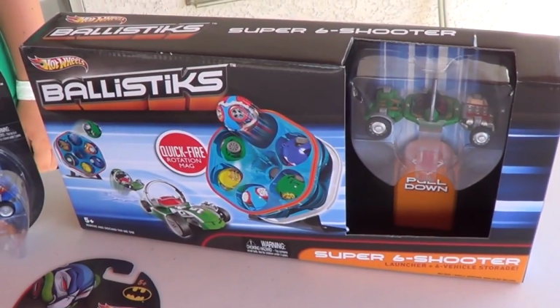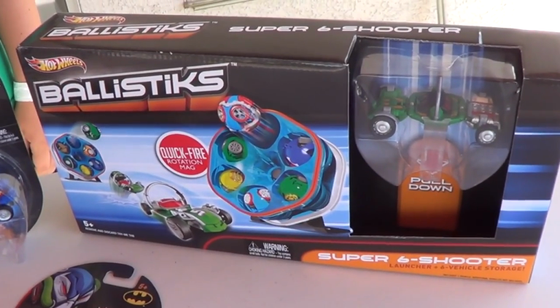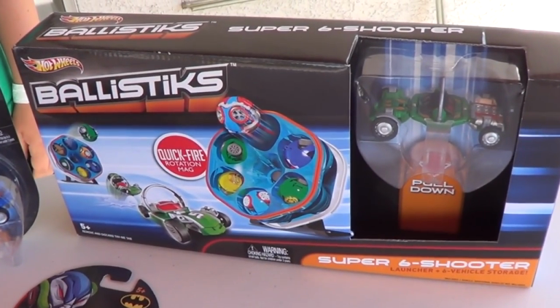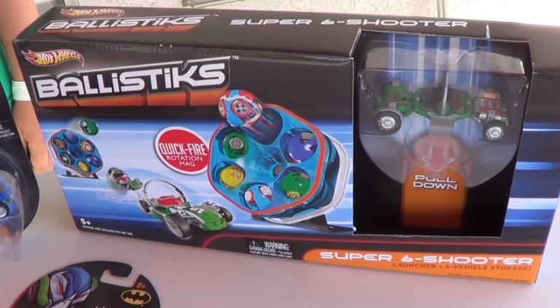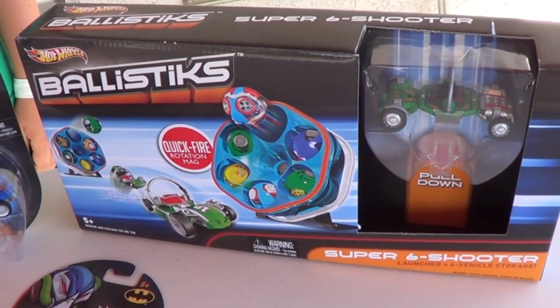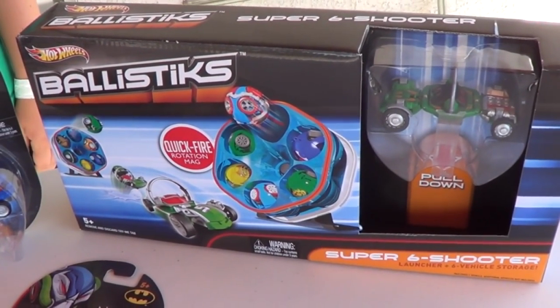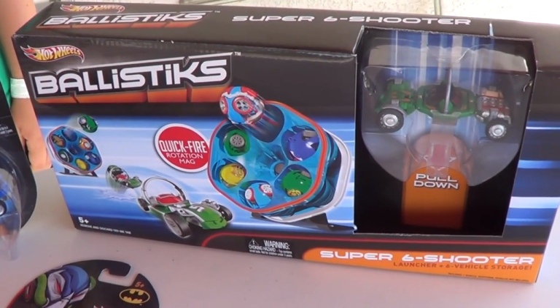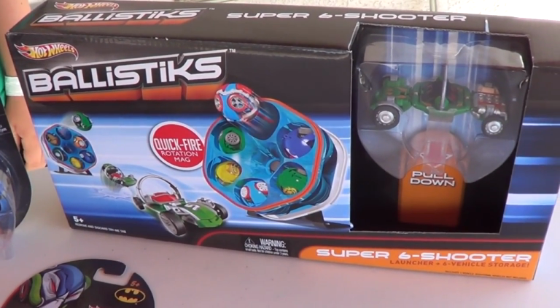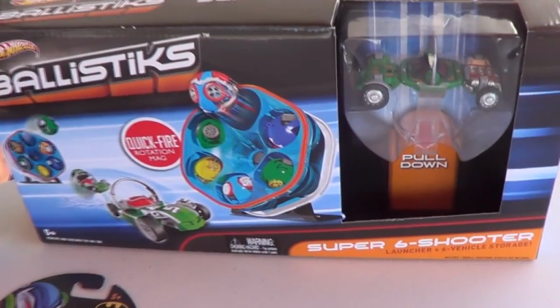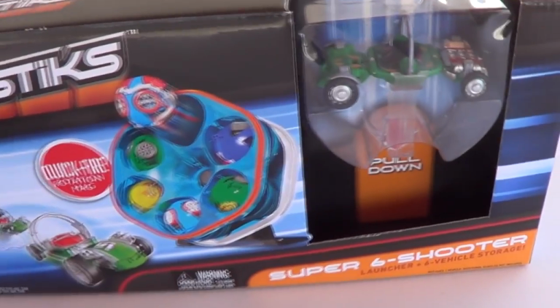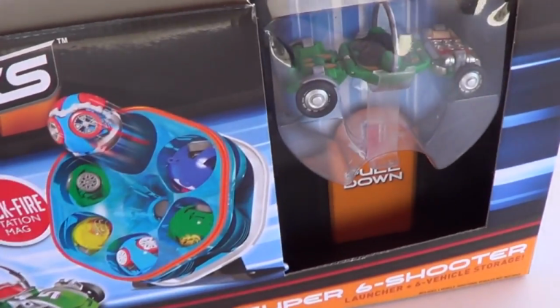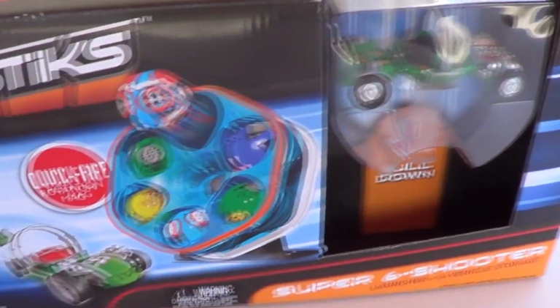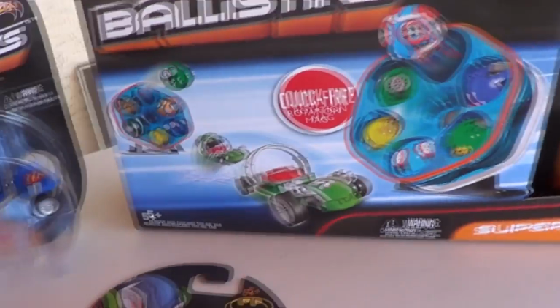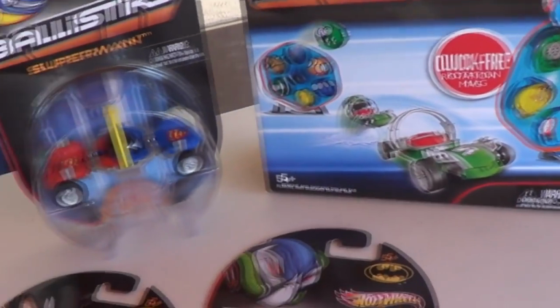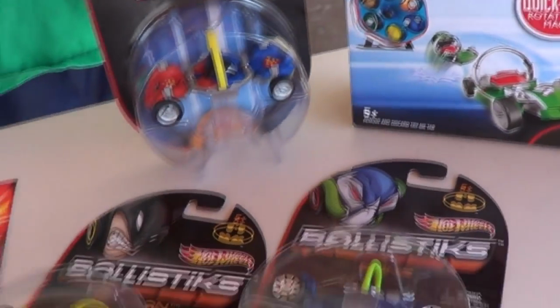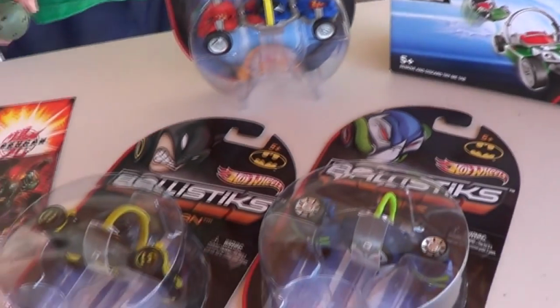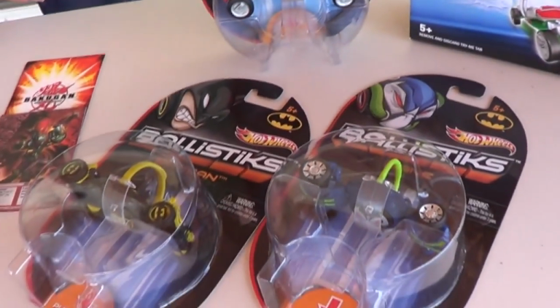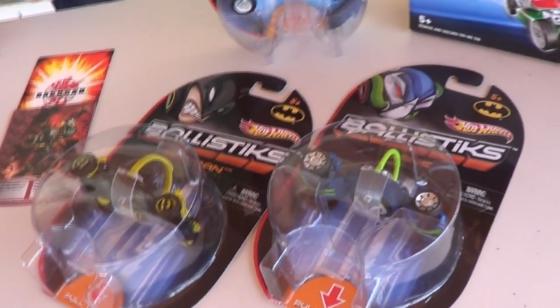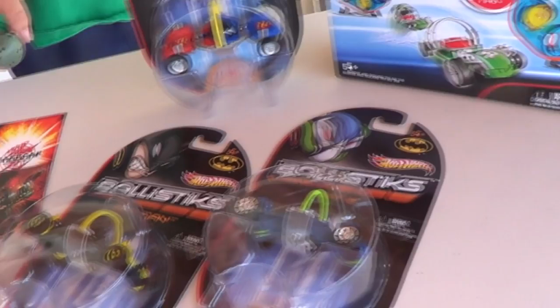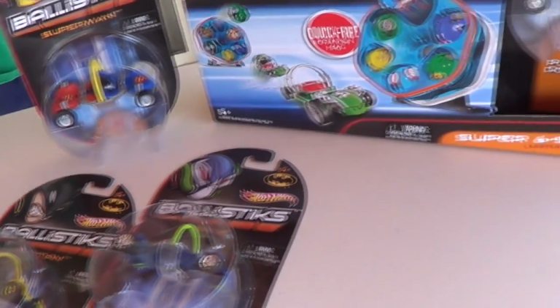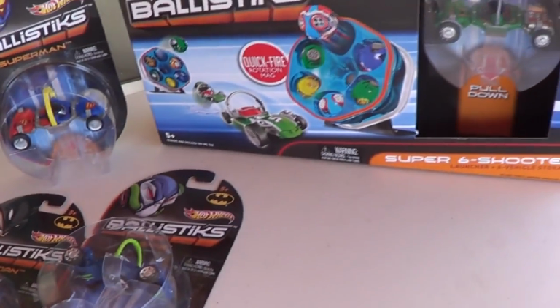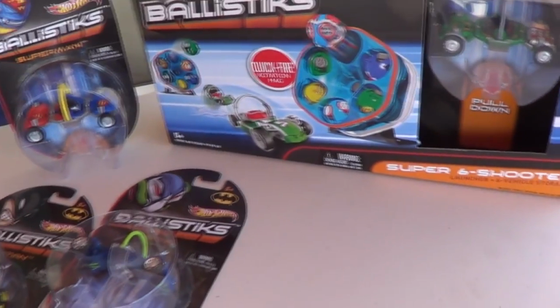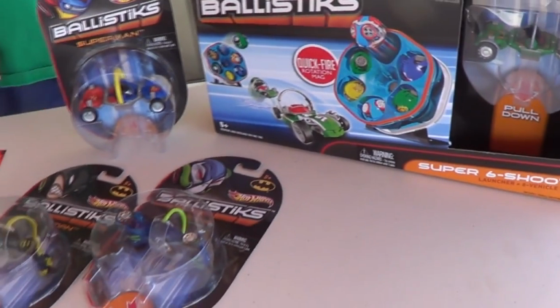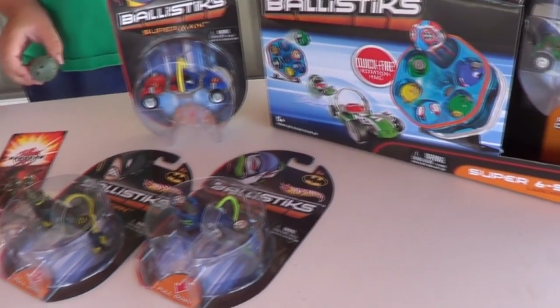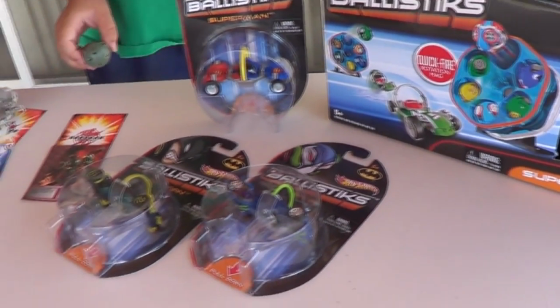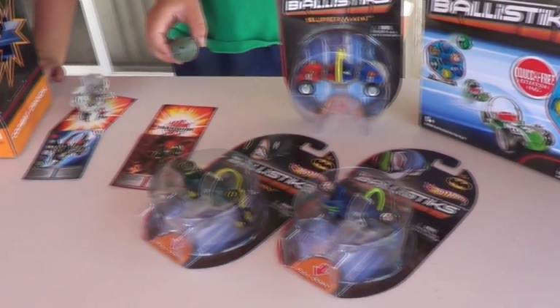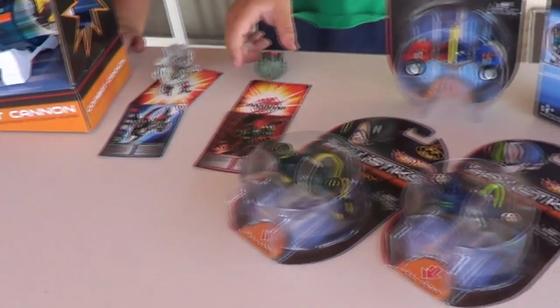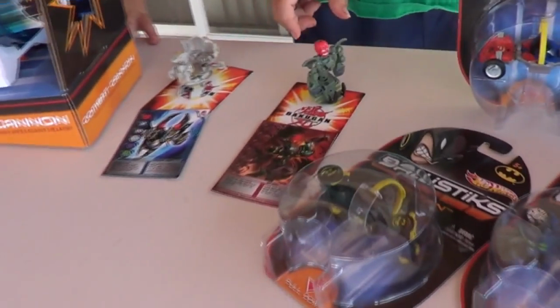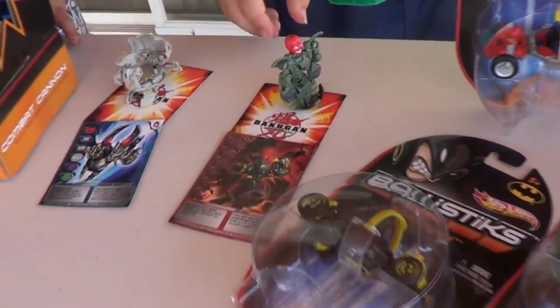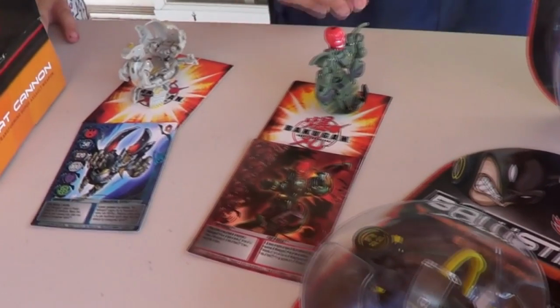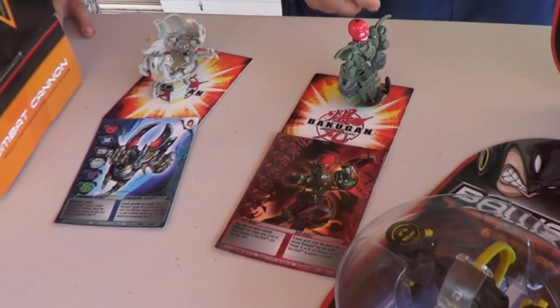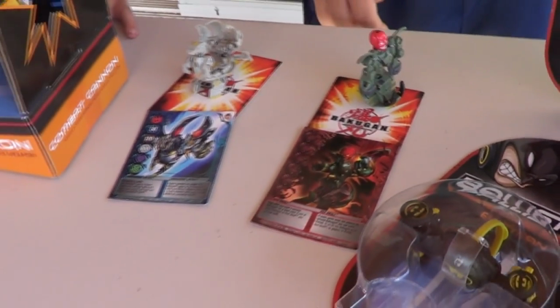Hey, check it out. Hot Wheels has a new product called Ballistics. They come with these cards that actually fold up into the balls. You can buy them separately or they have play sets with it. I'm sure you guys are already familiar with this action — it's like the Bakugan figures.